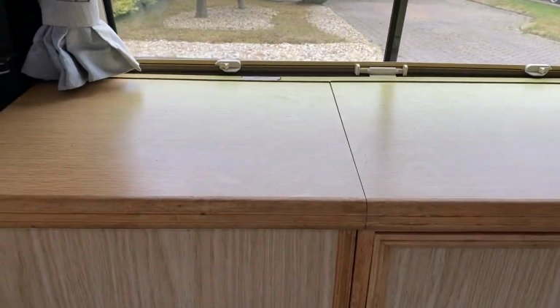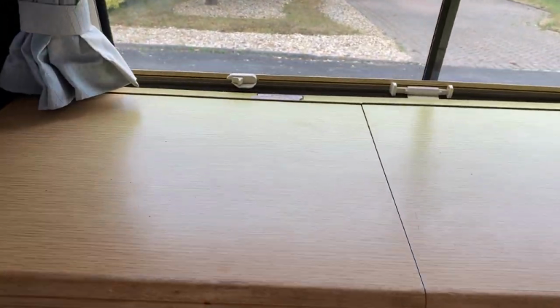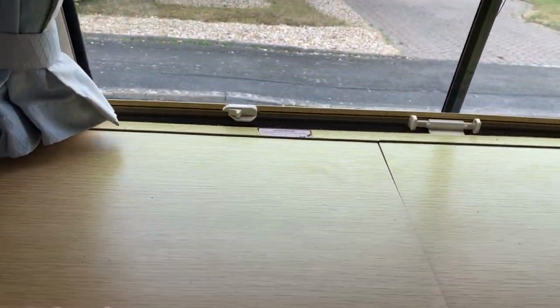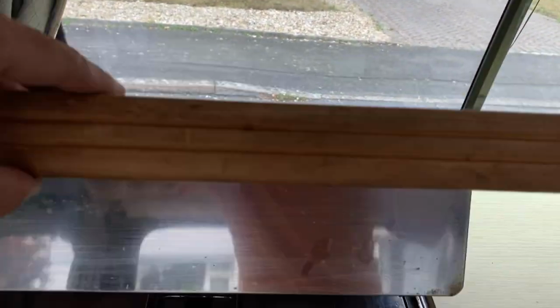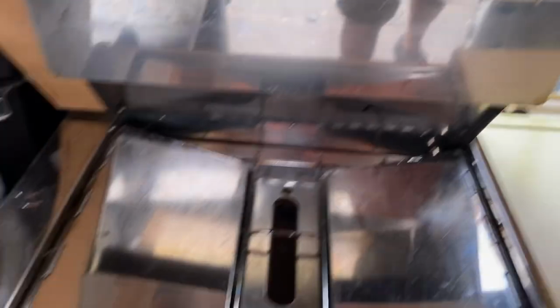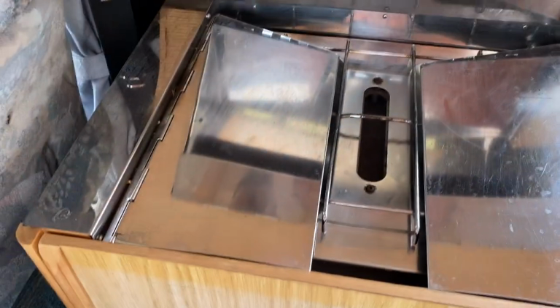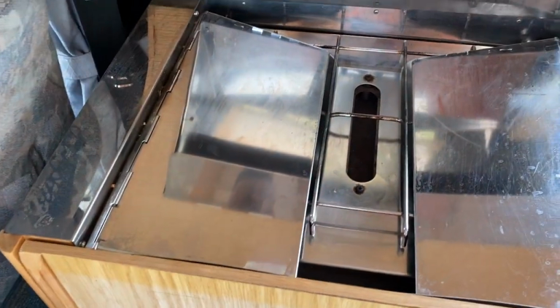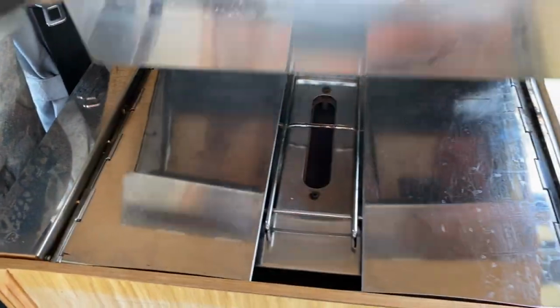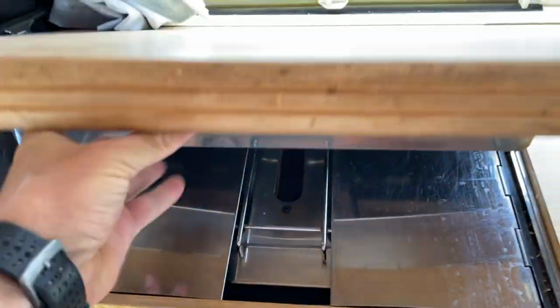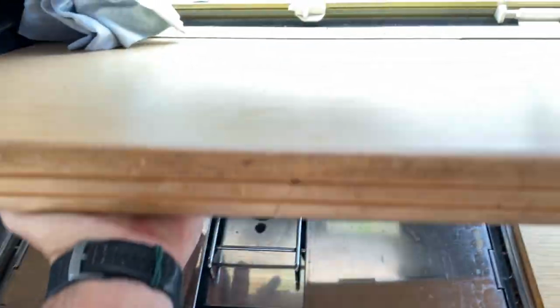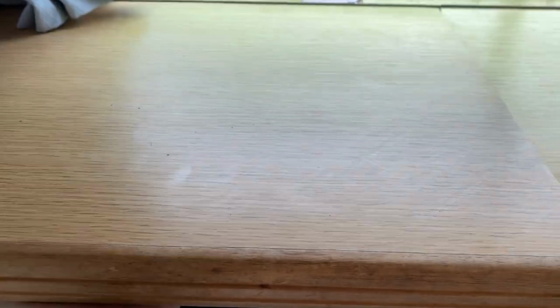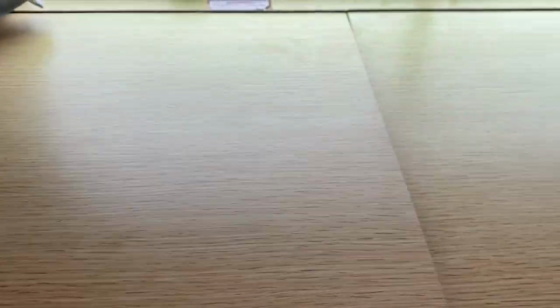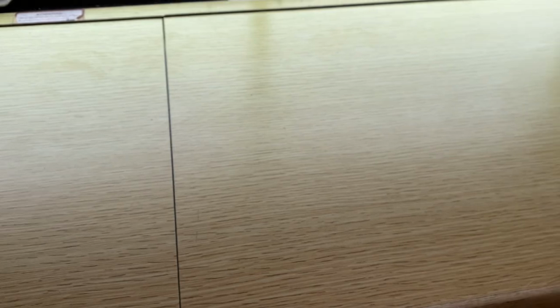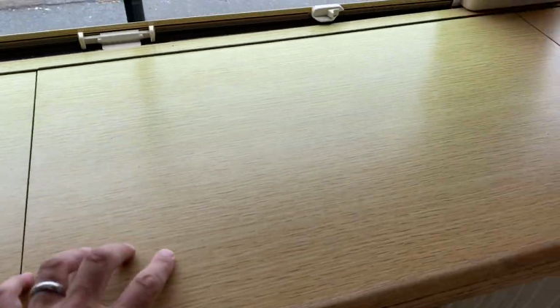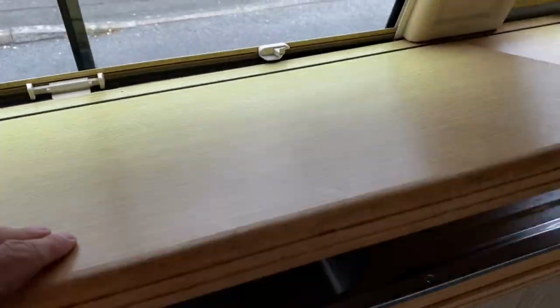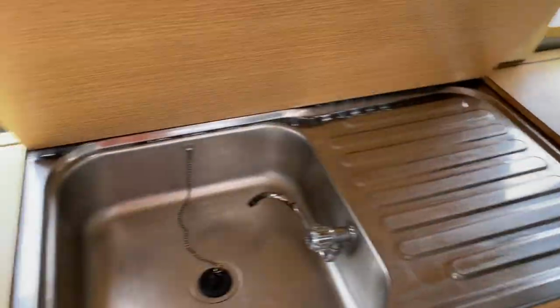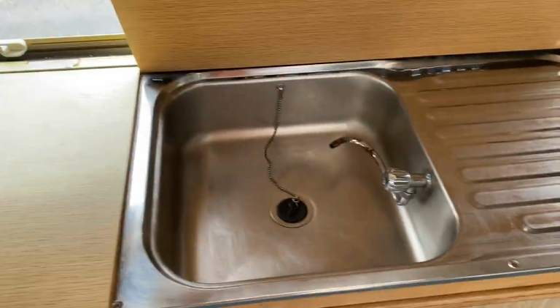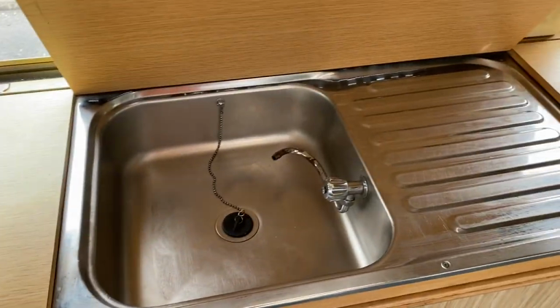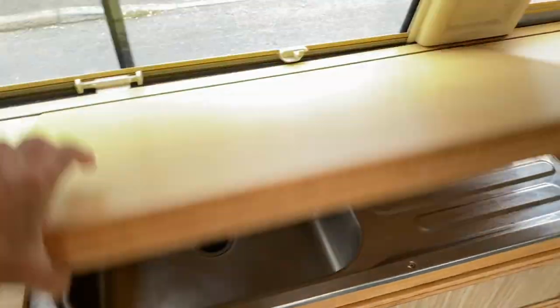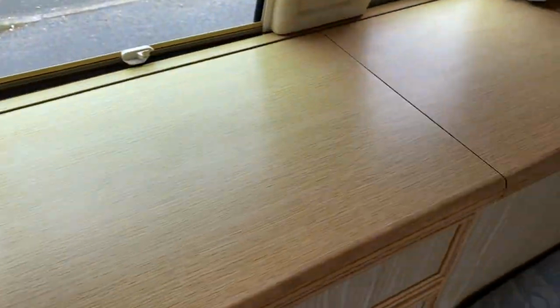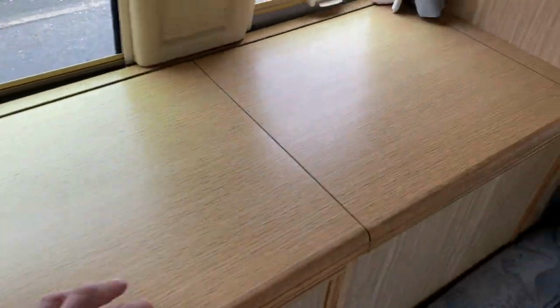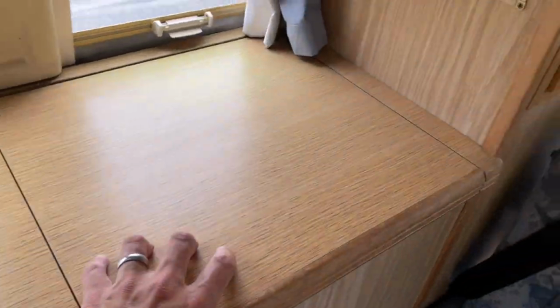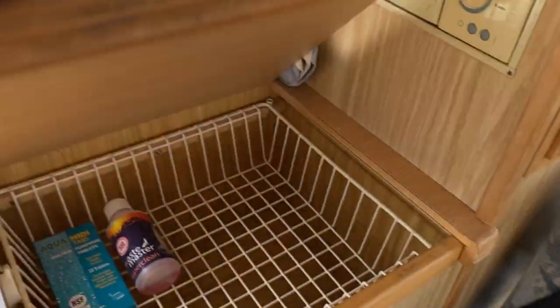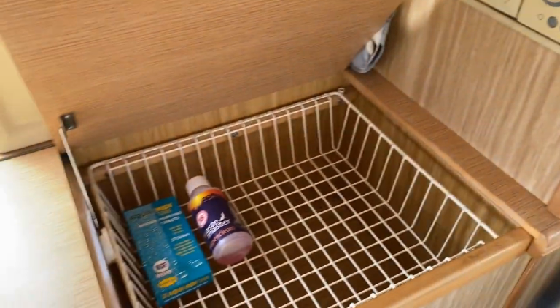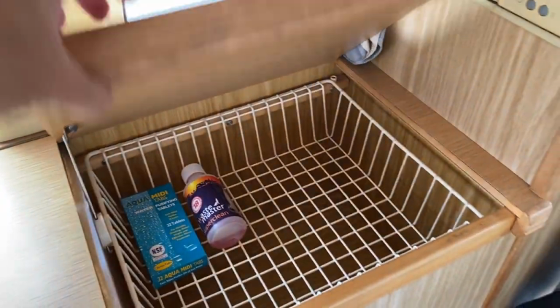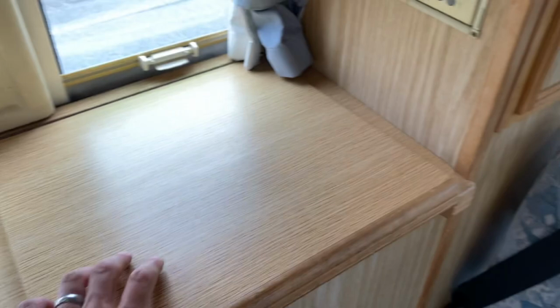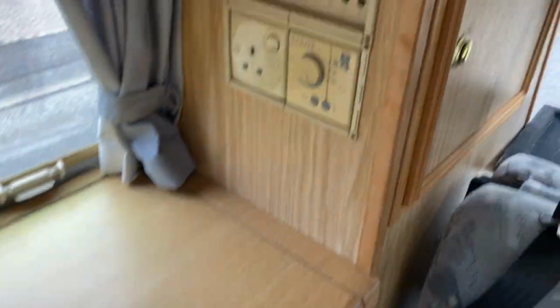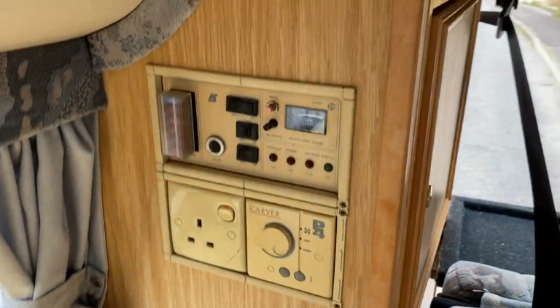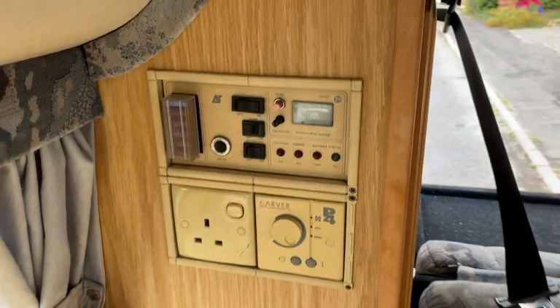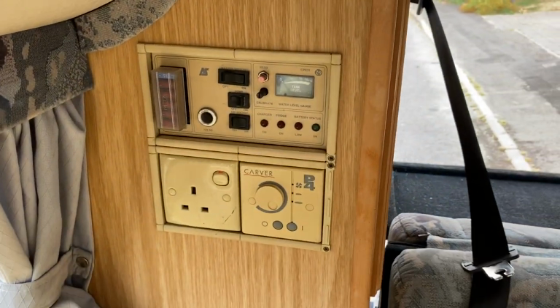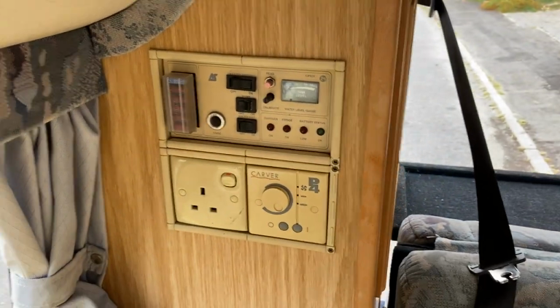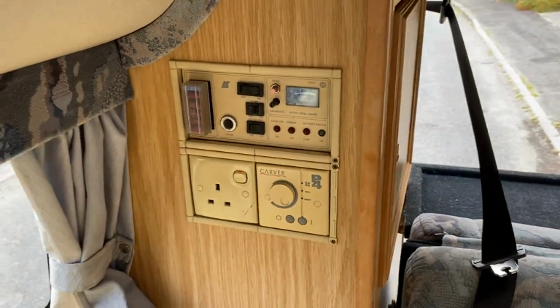There is some storage. And here we have the cooker. We have a sink. Storage. This is the electrical units.